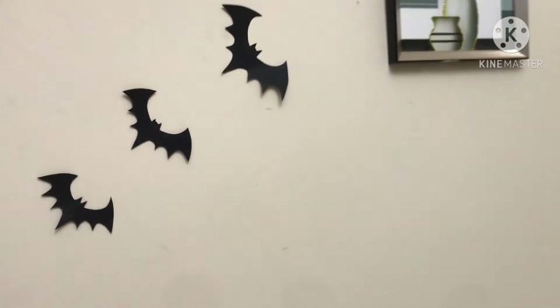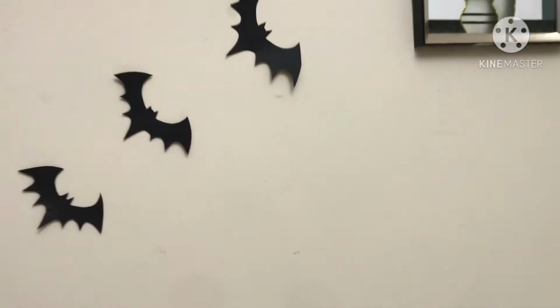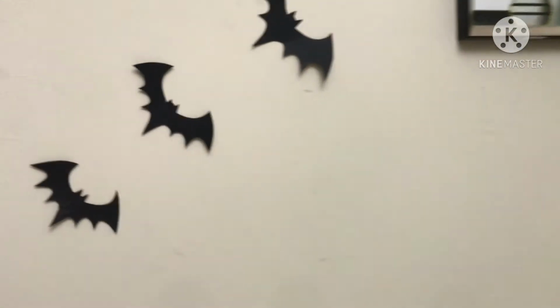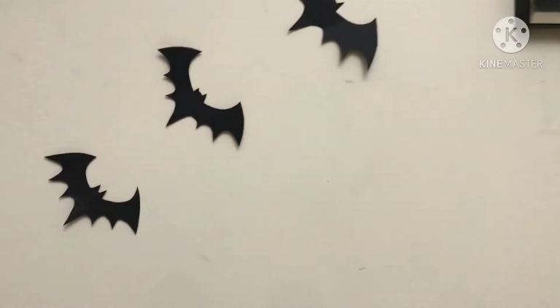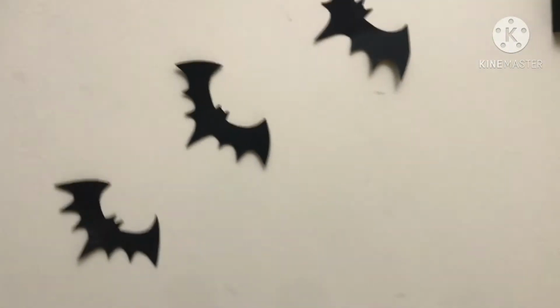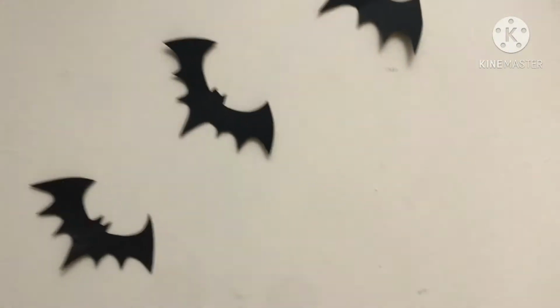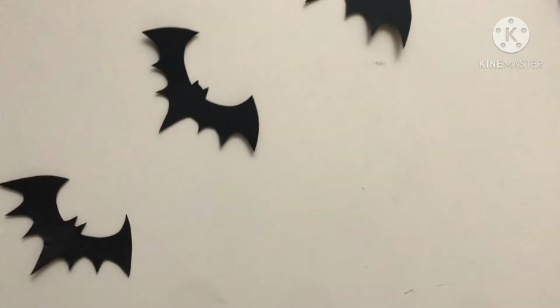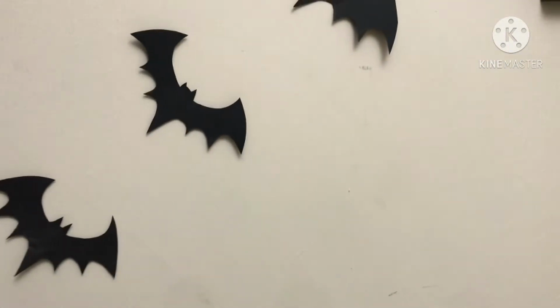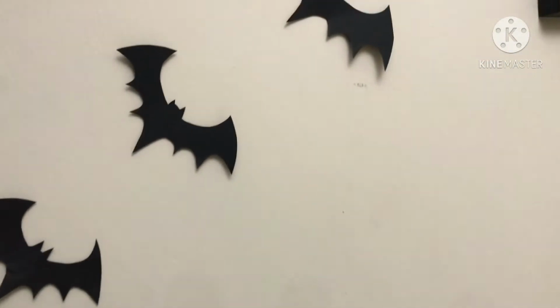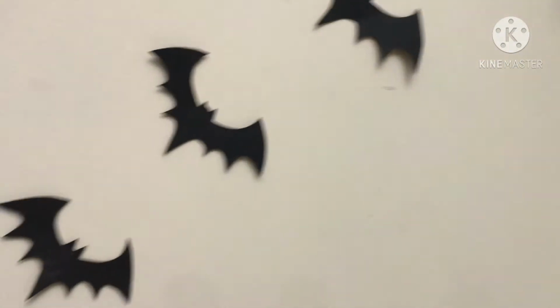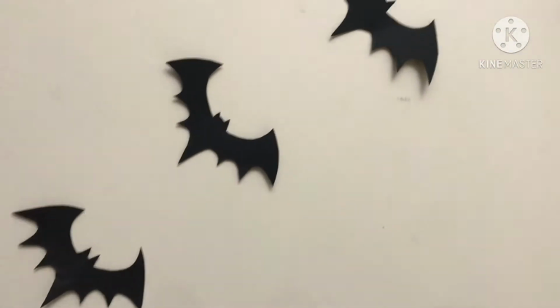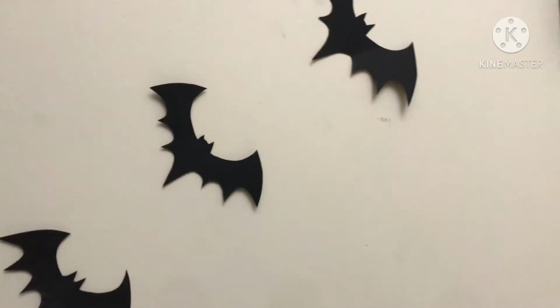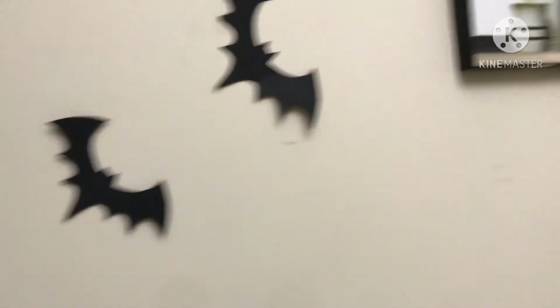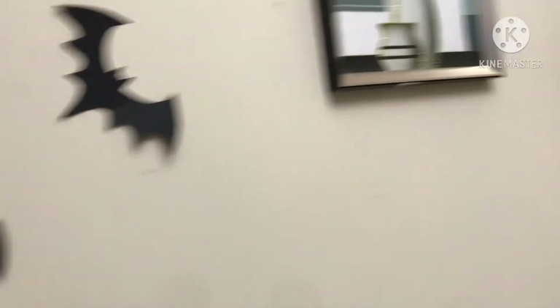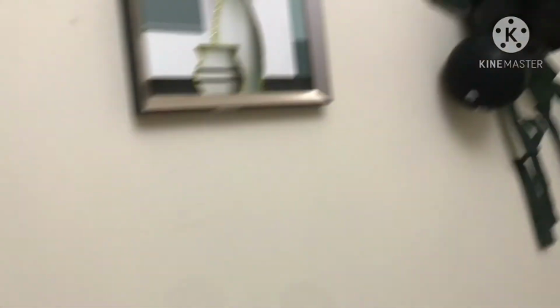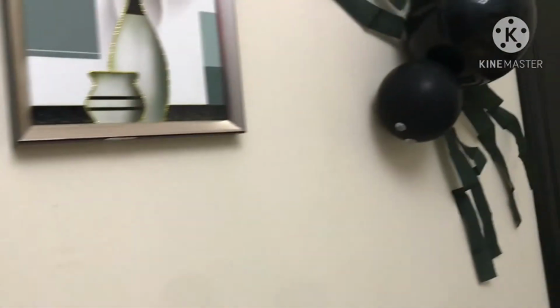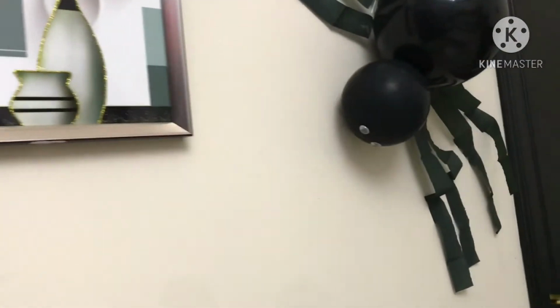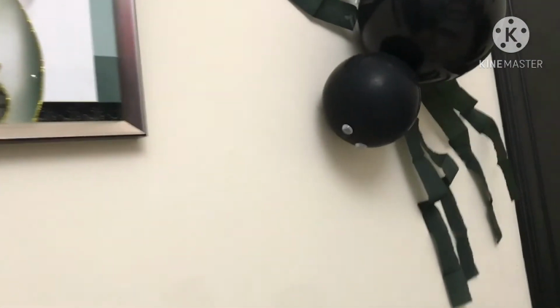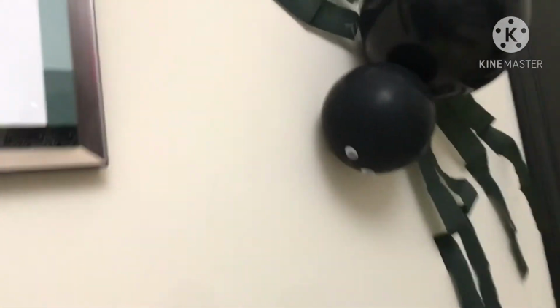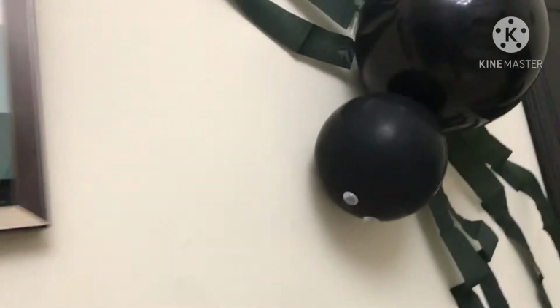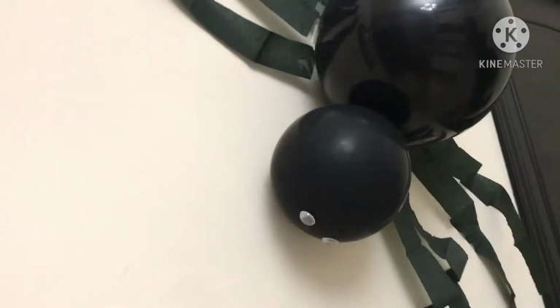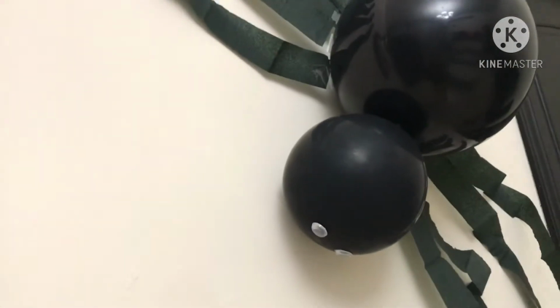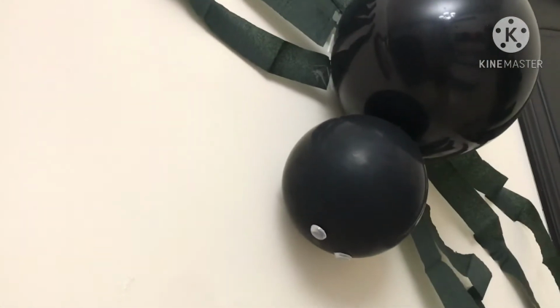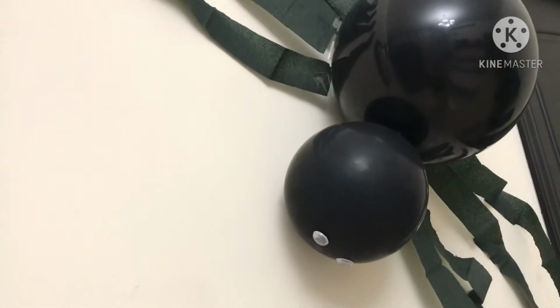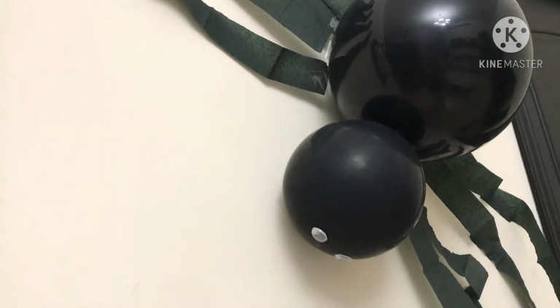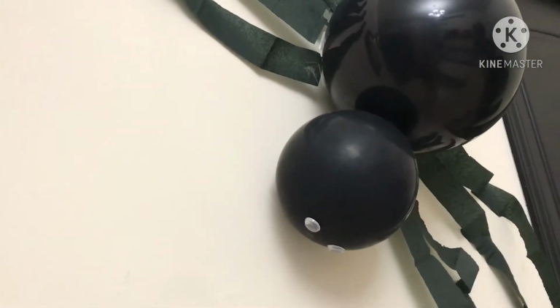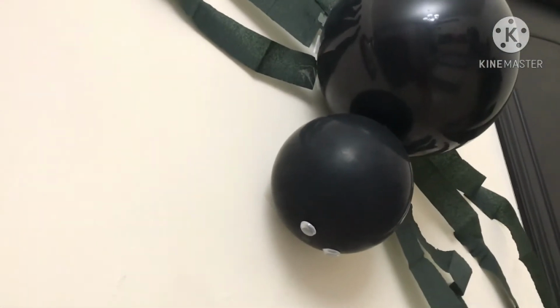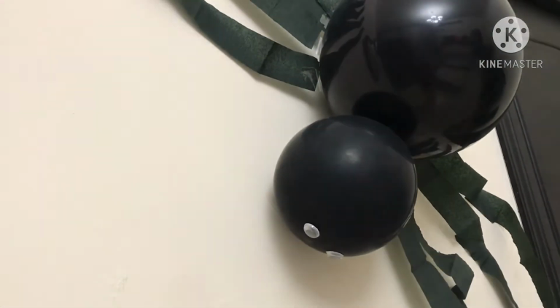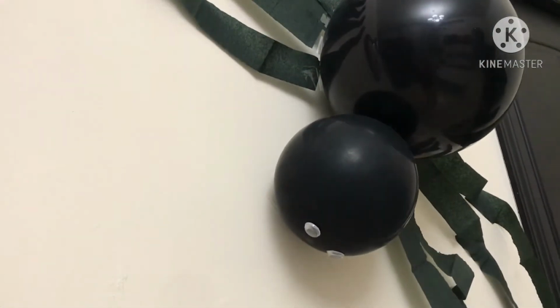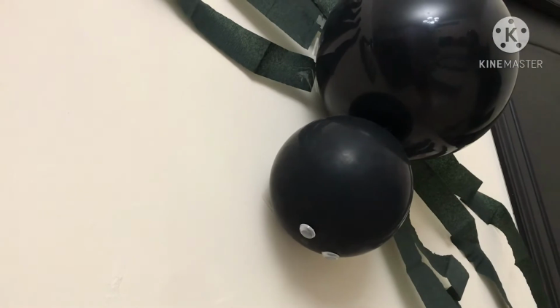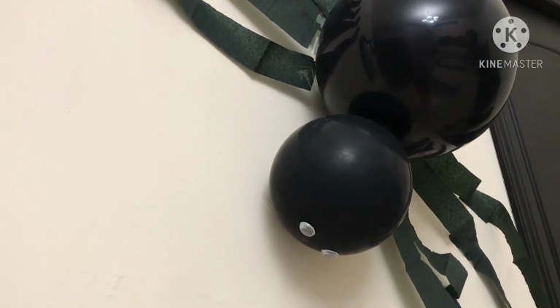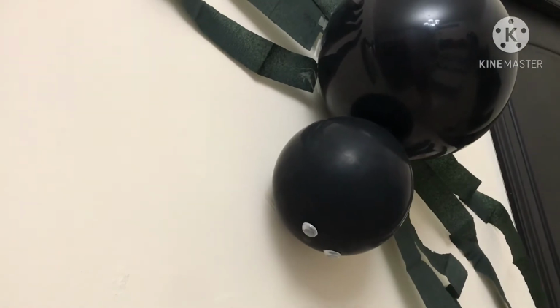I put some bats here on the wall and a spider made of balloons.